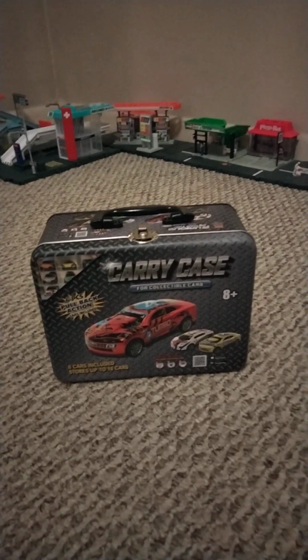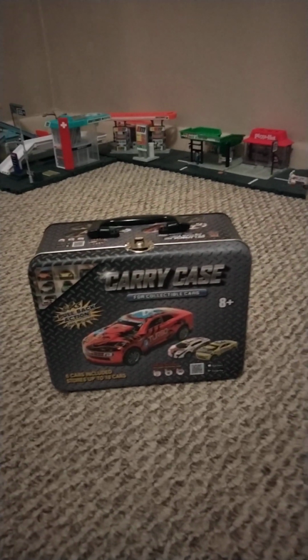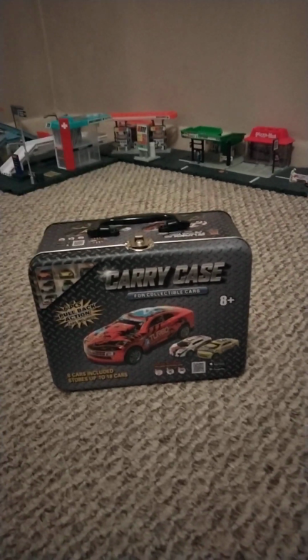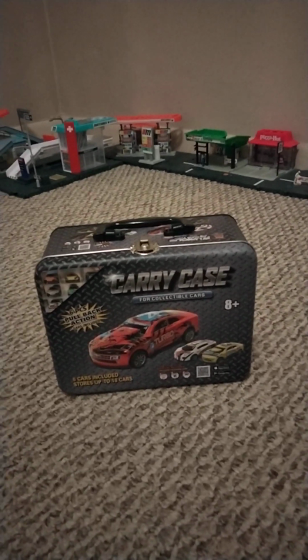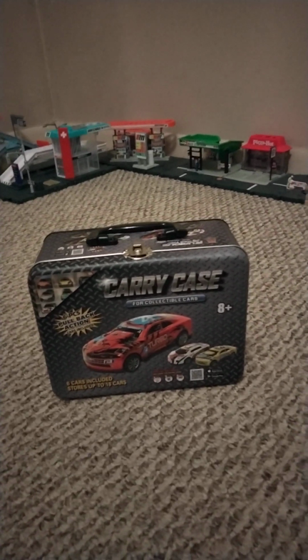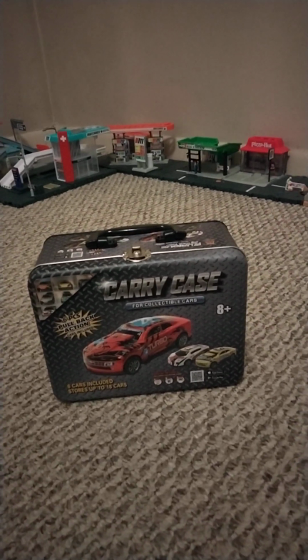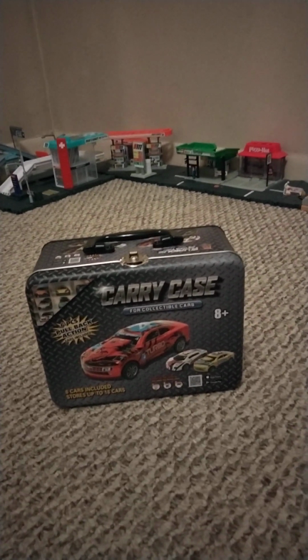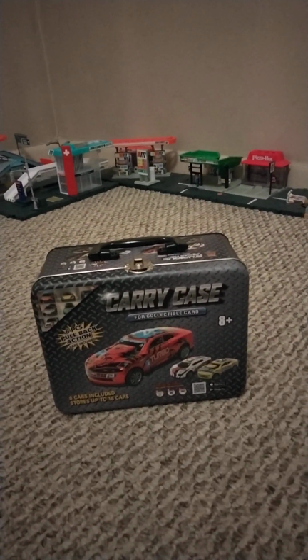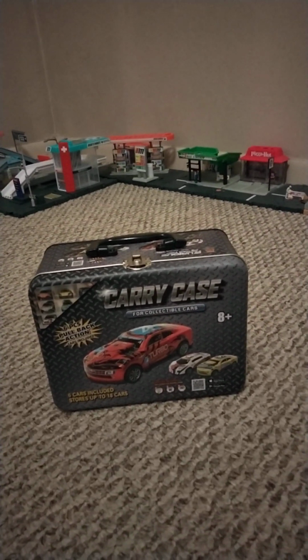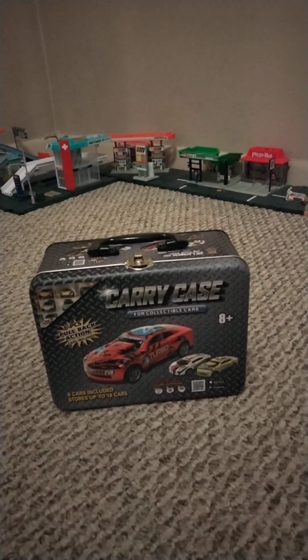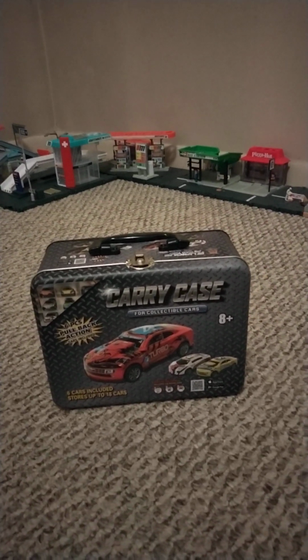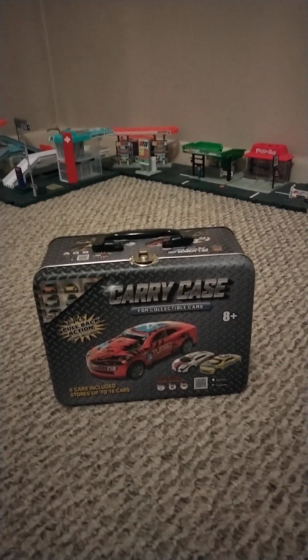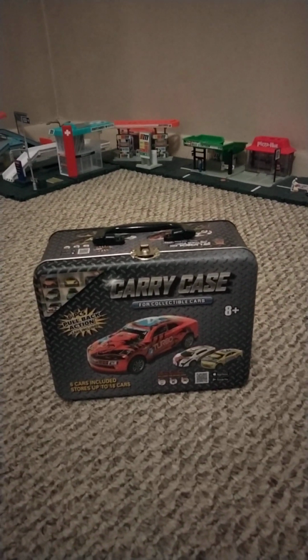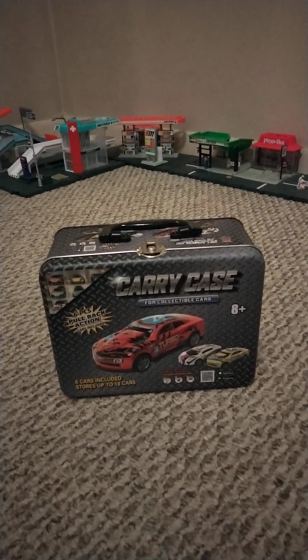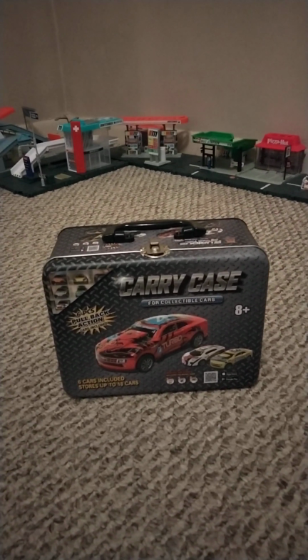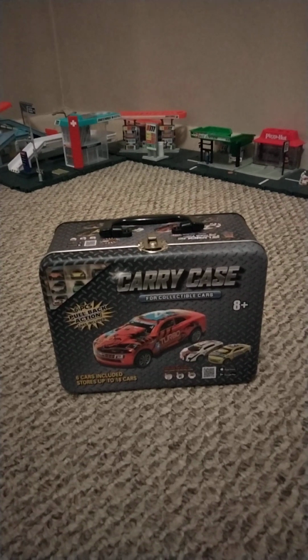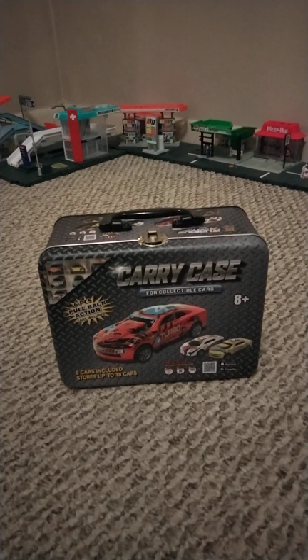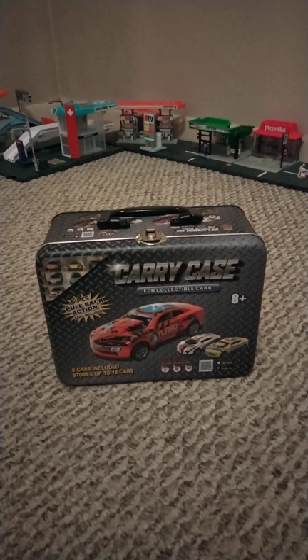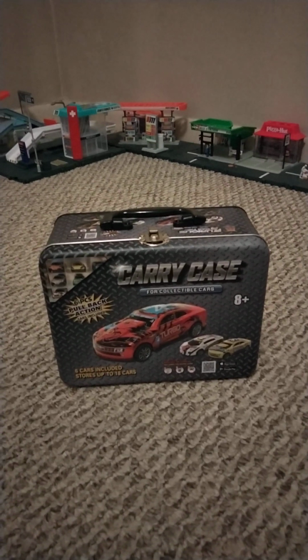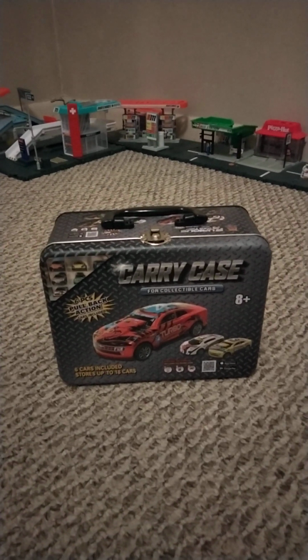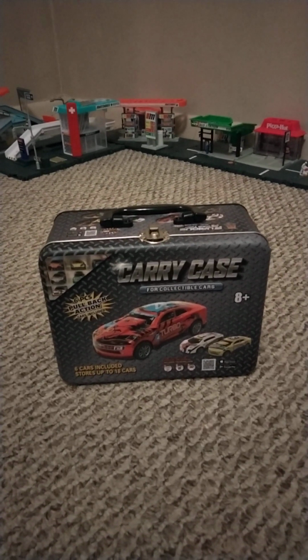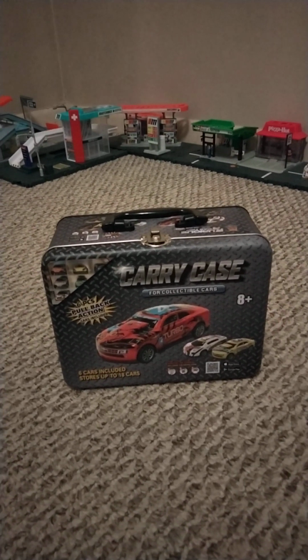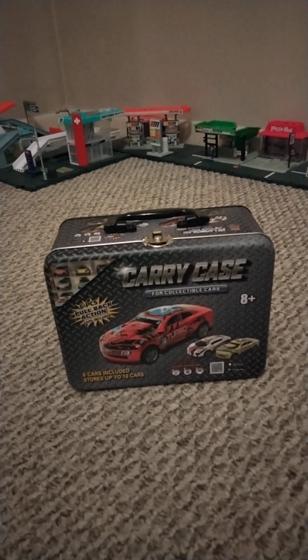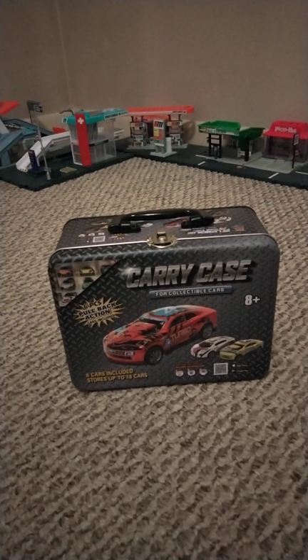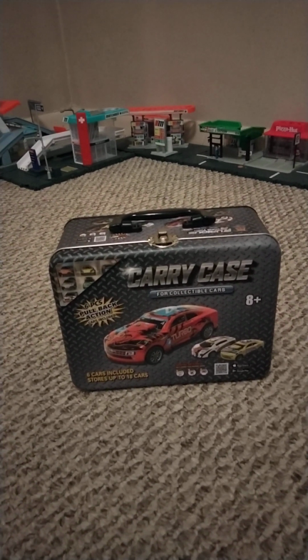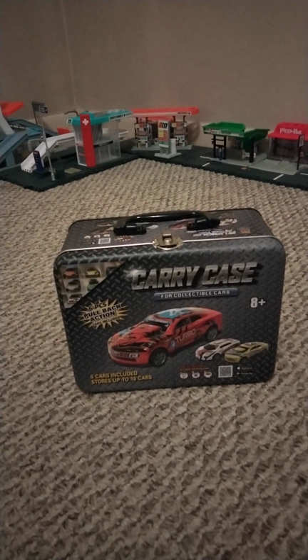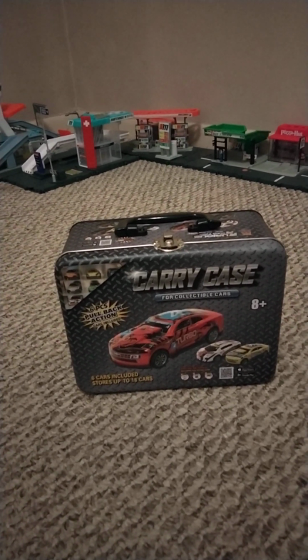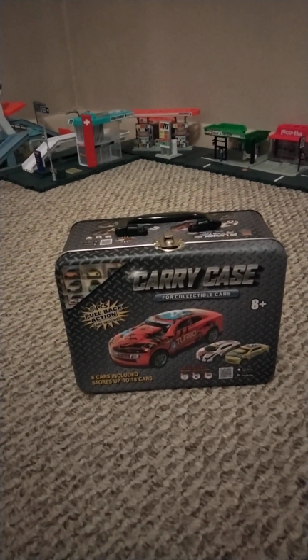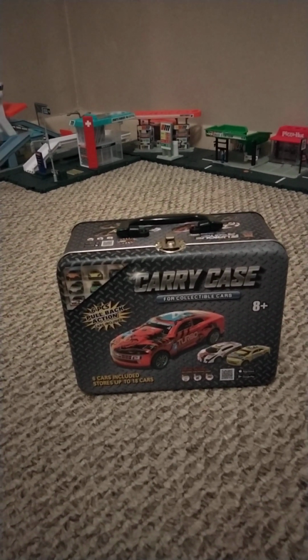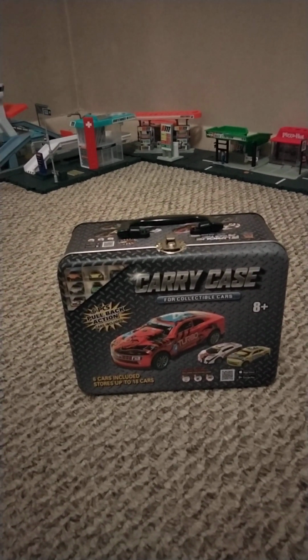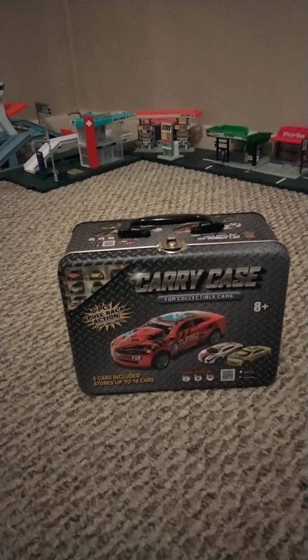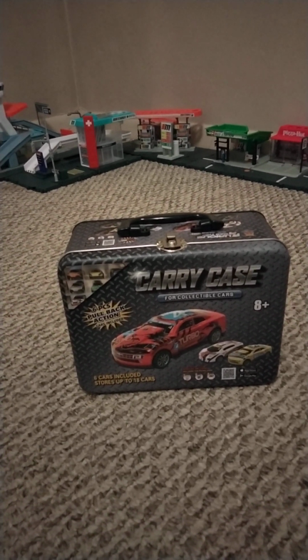Hi guys, welcome back to another video. Today I'm going to review this carry case I got back at Menard's.